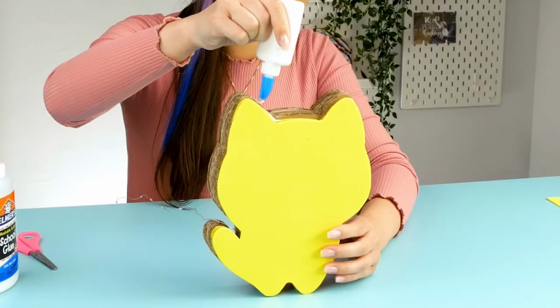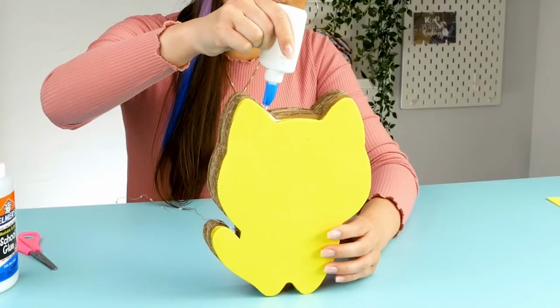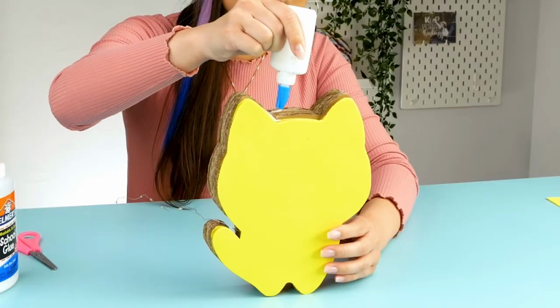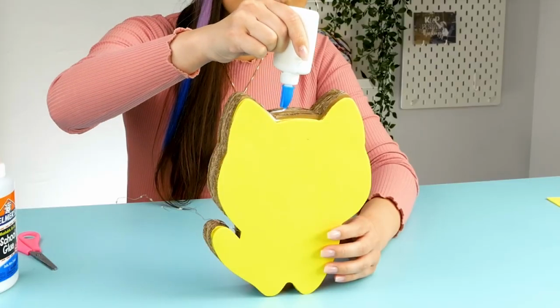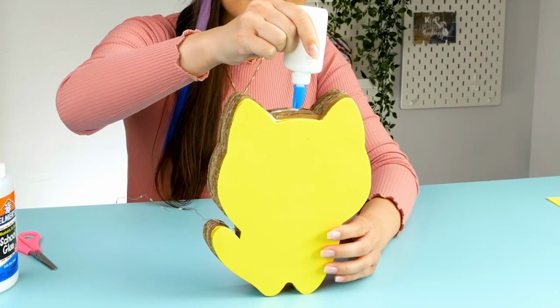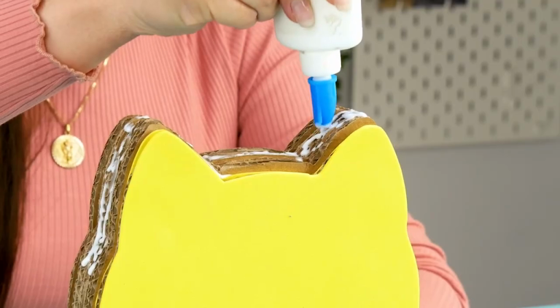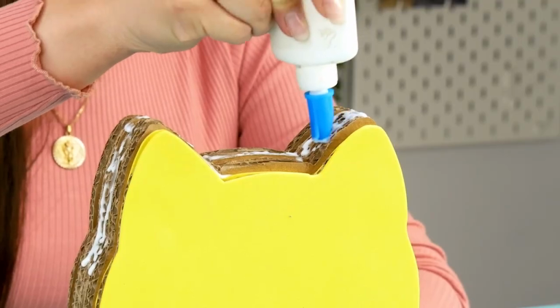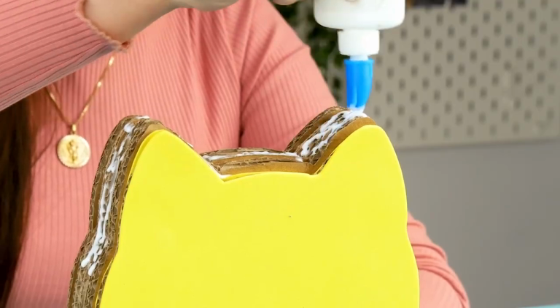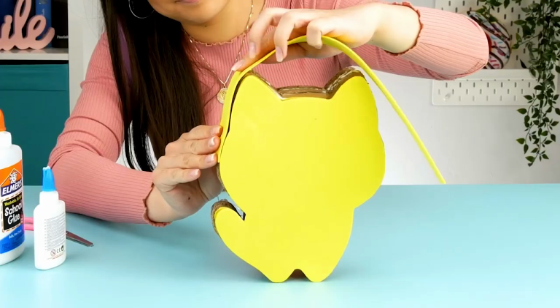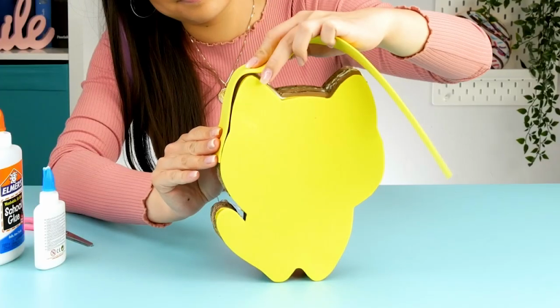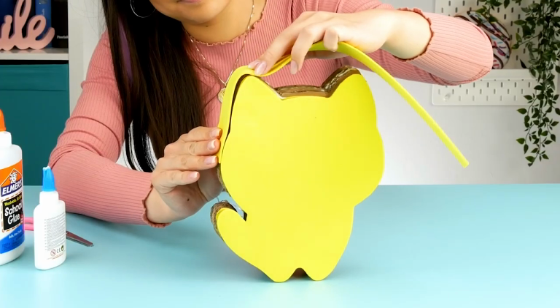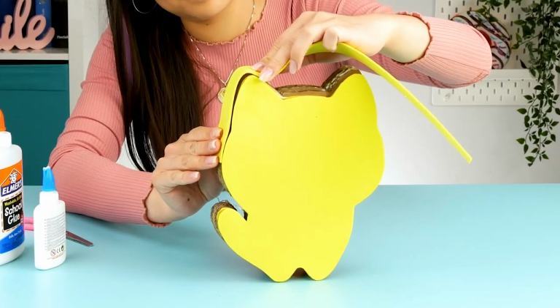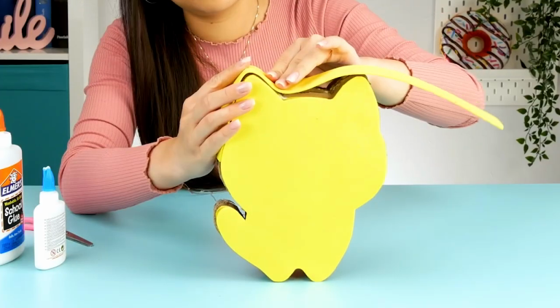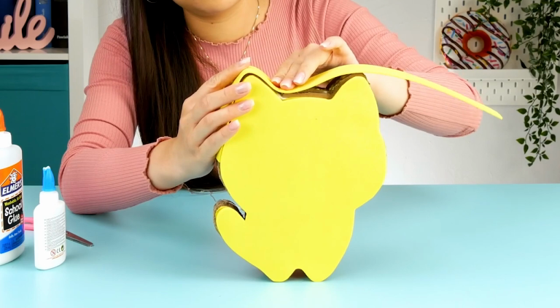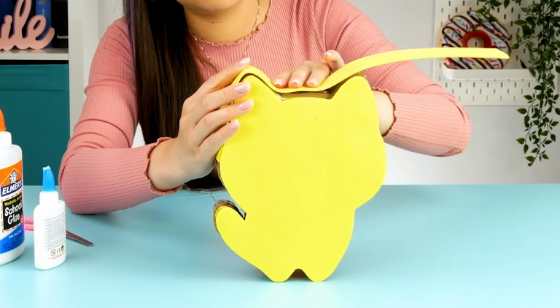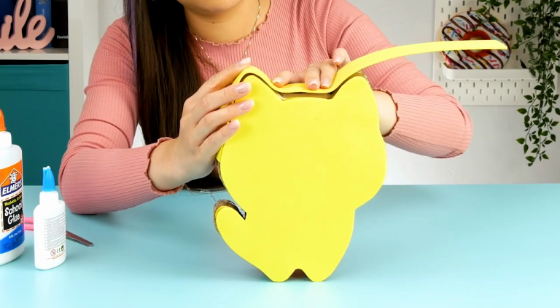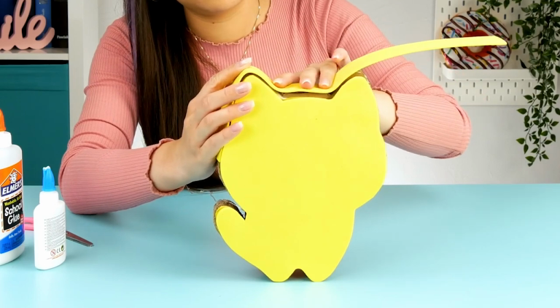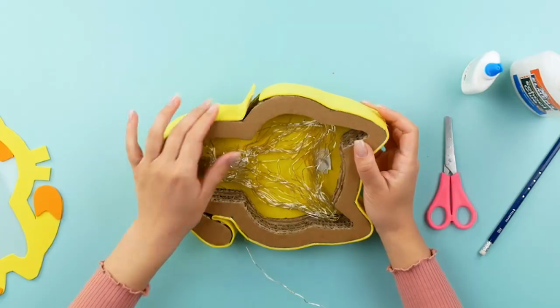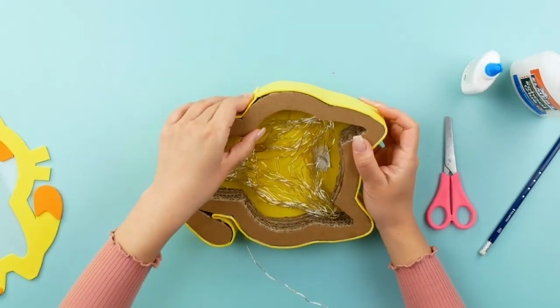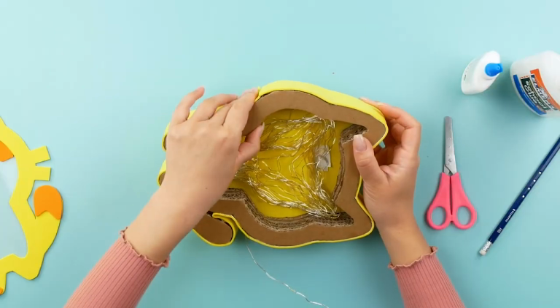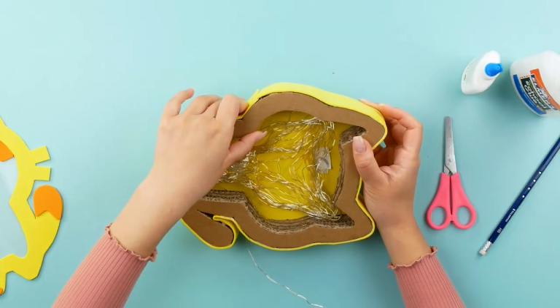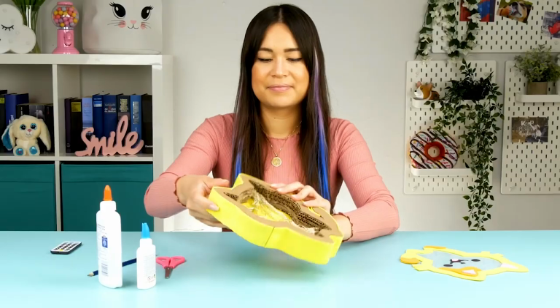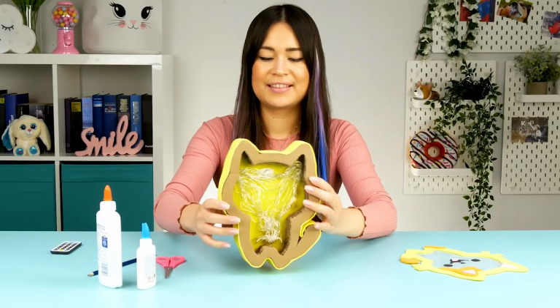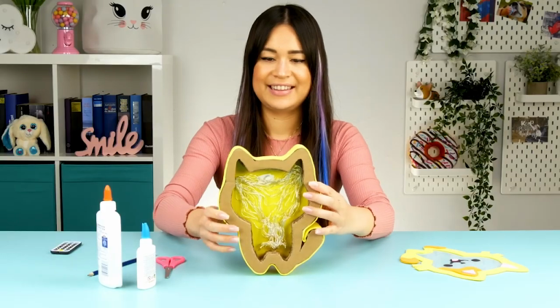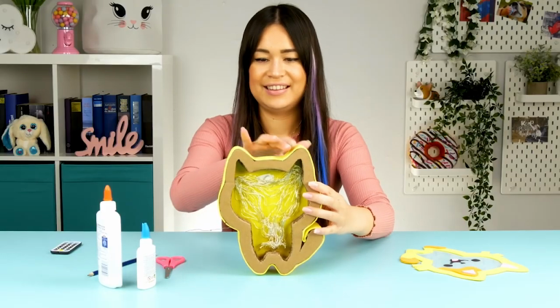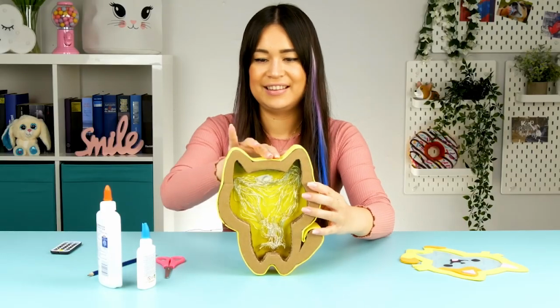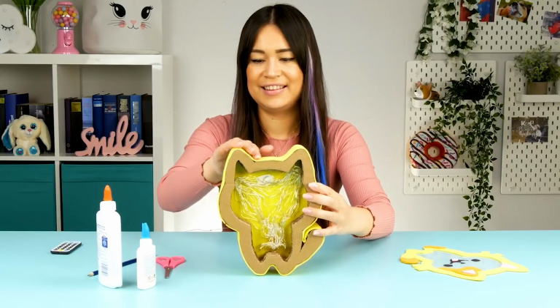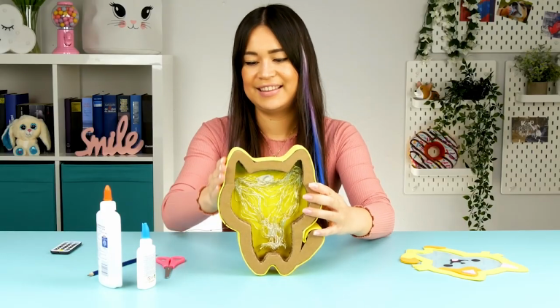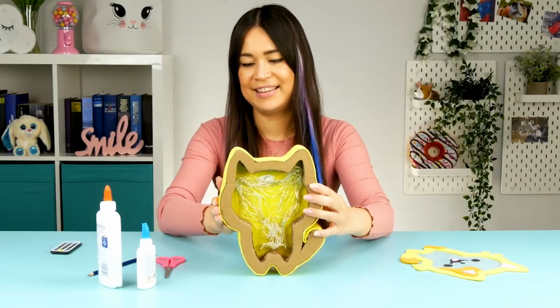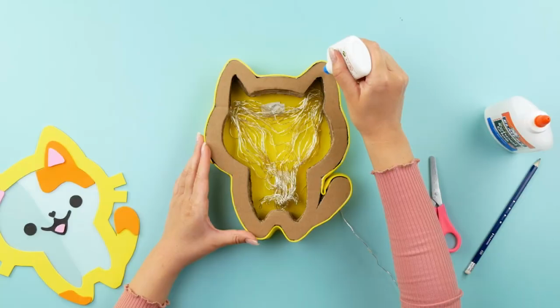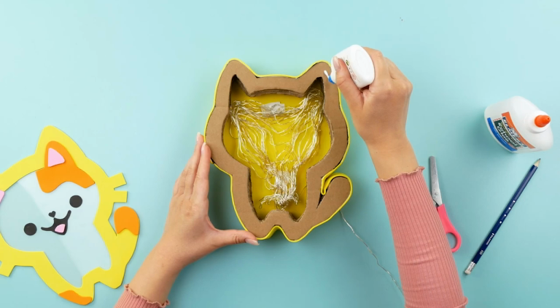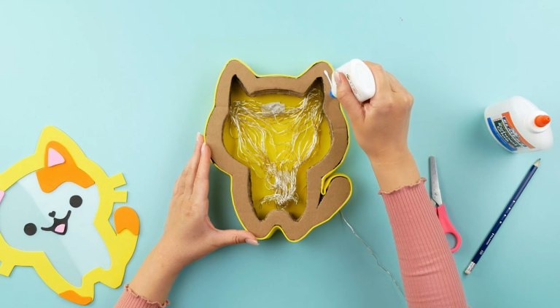To hide the boring cardboard edges, I'm going to glue some more foam sheets around the outer edge. The foam sheets give the cat a nice soft look.